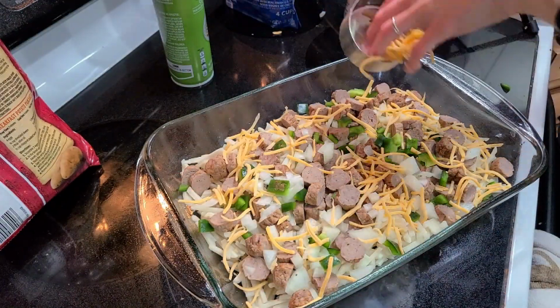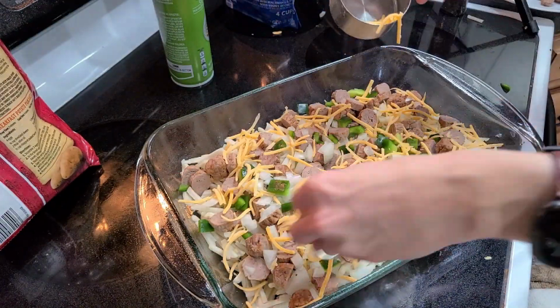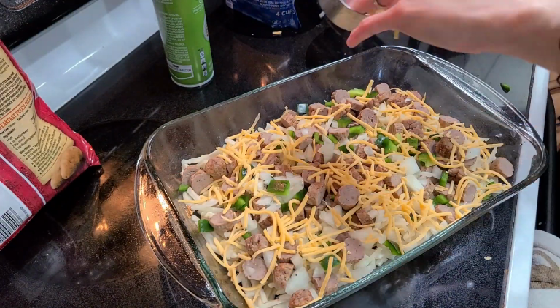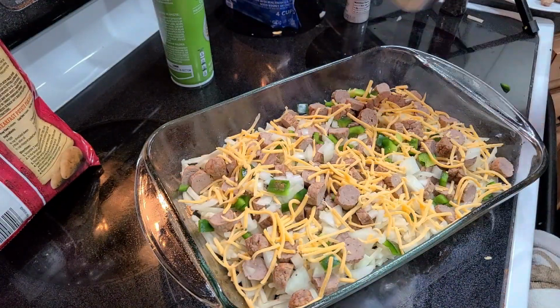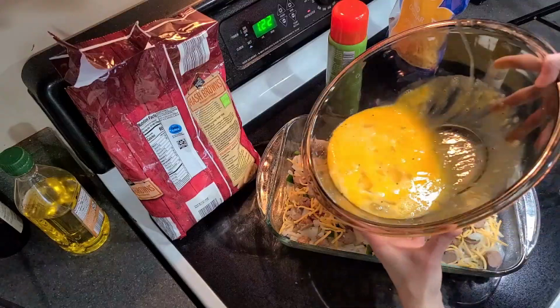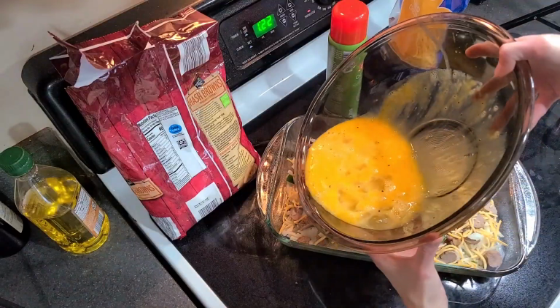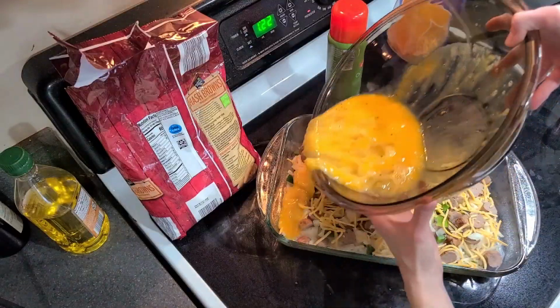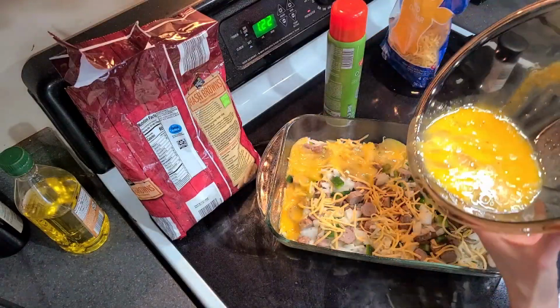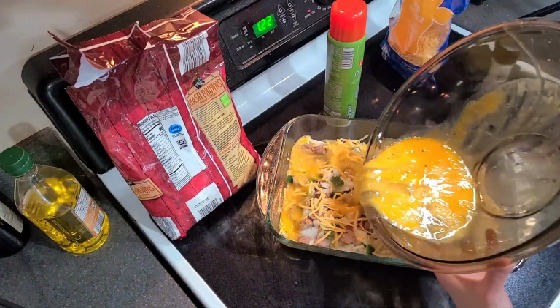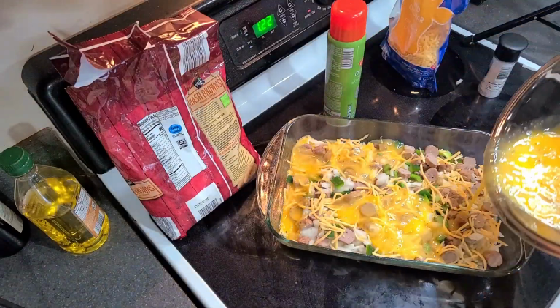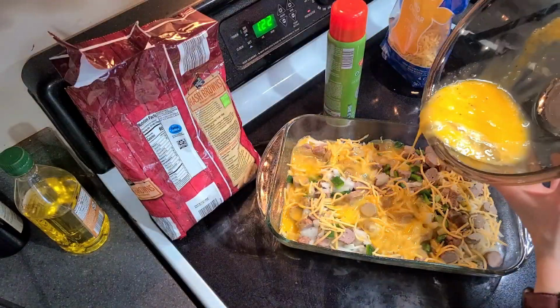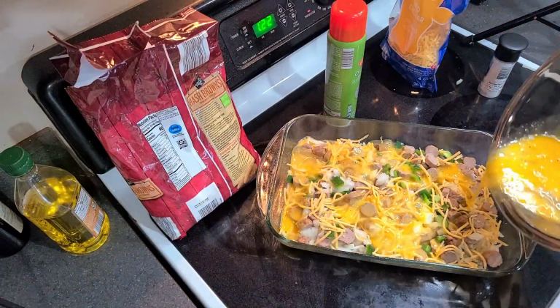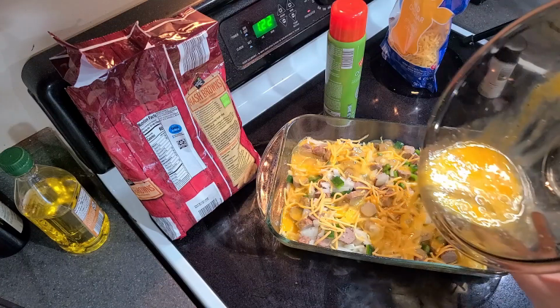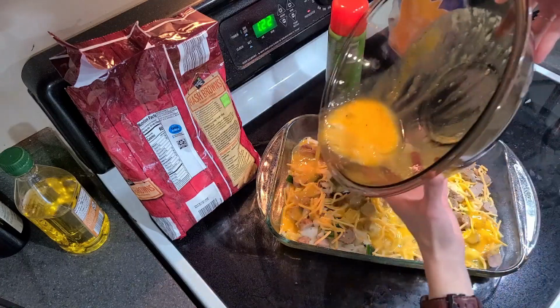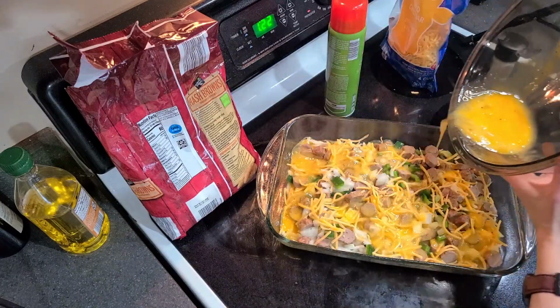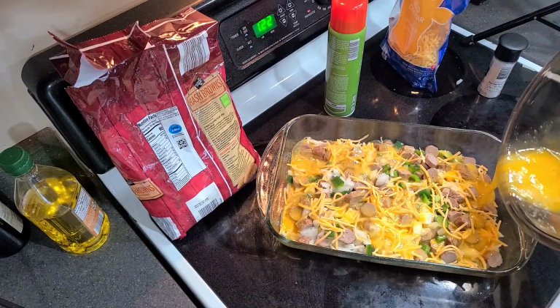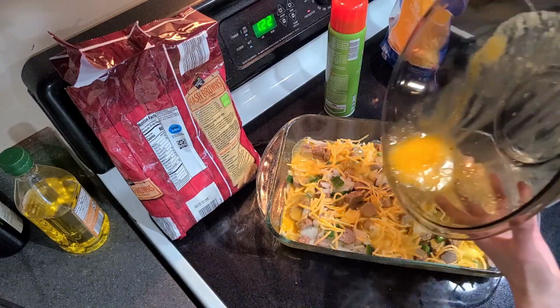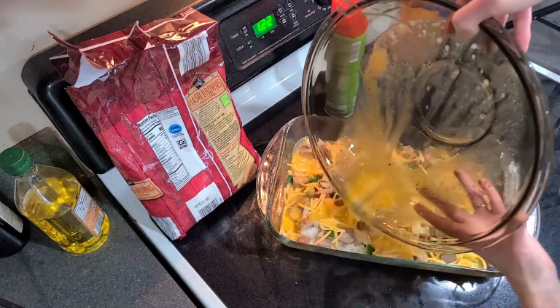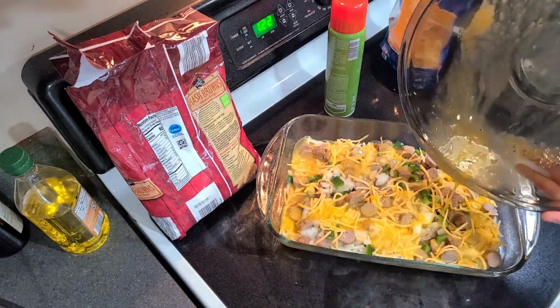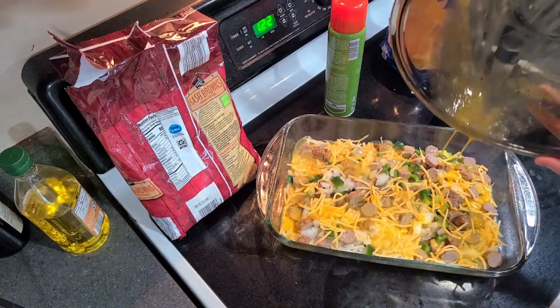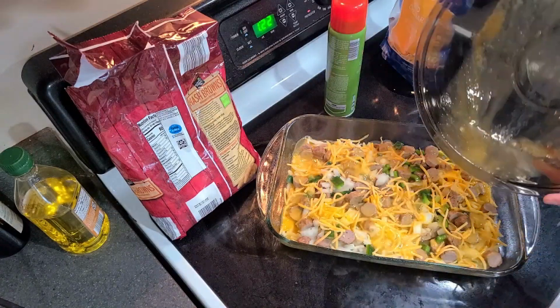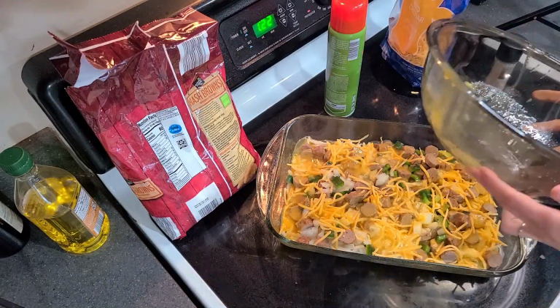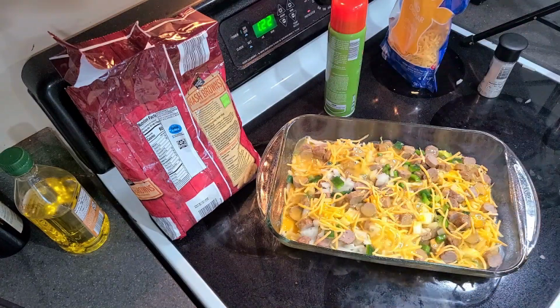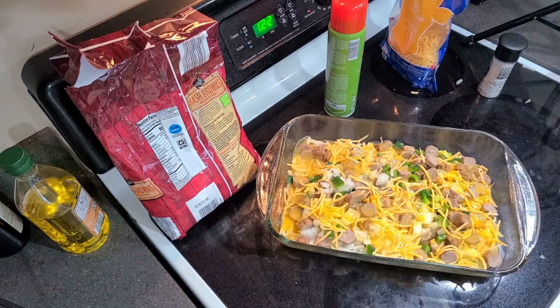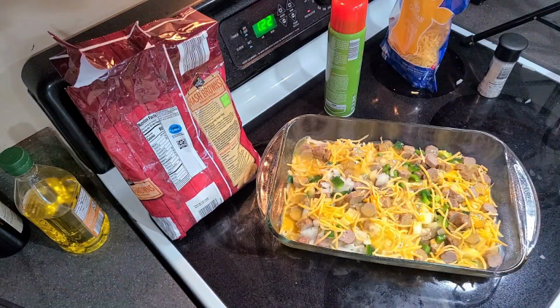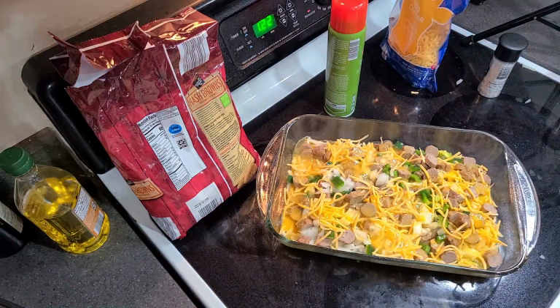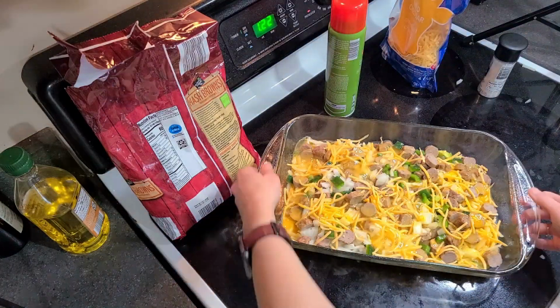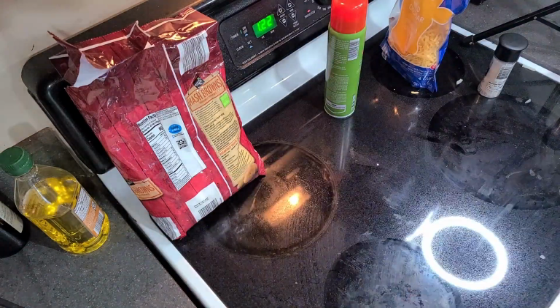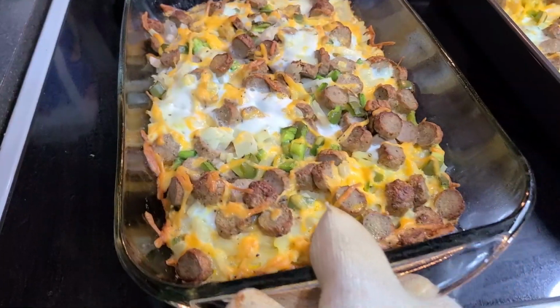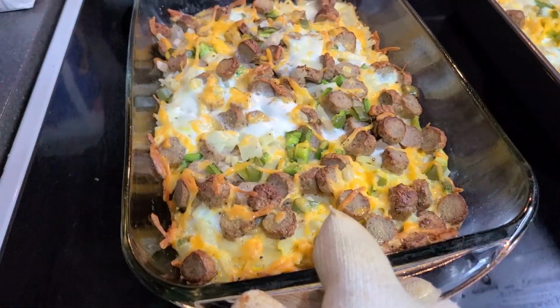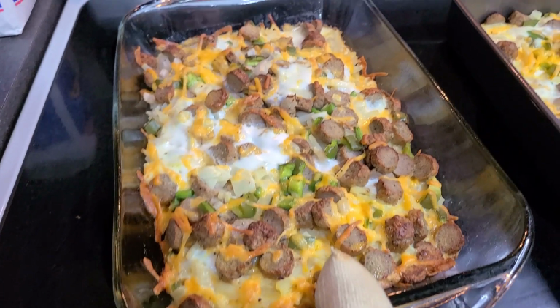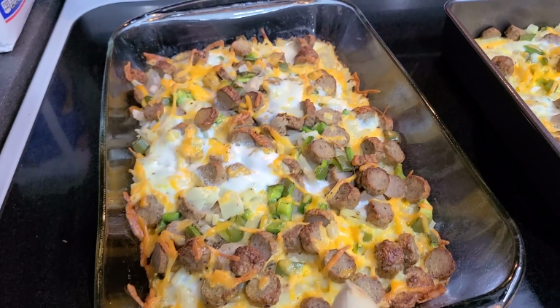I baked it at 375 degrees for about 40 minutes until the eggs were fully set. This casserole can be eaten by itself or paired with fruit for extra nutrition.